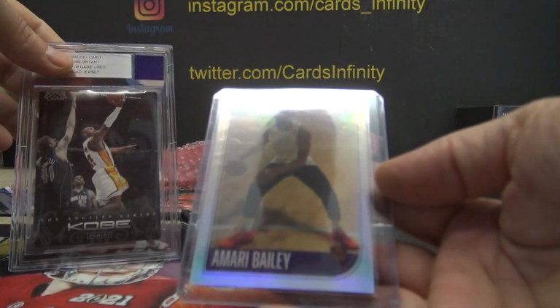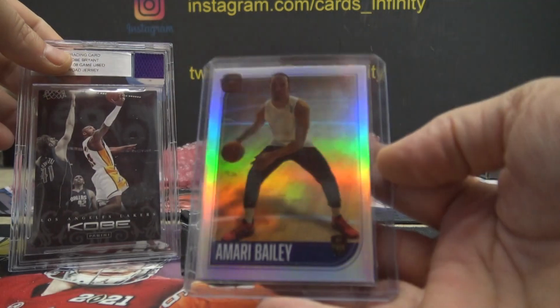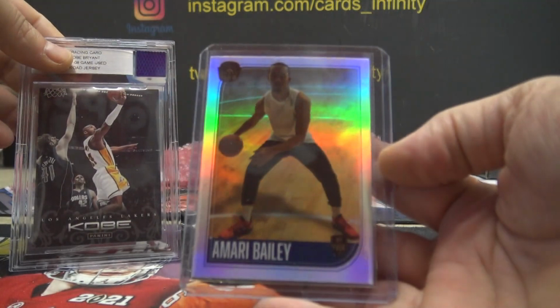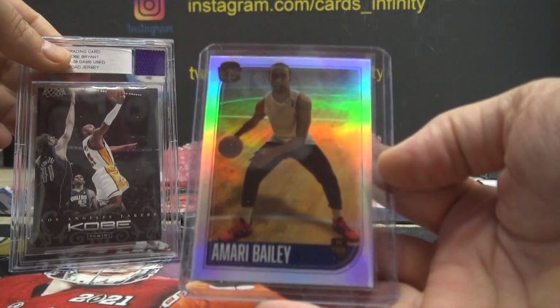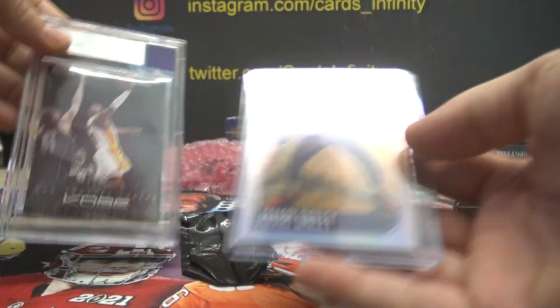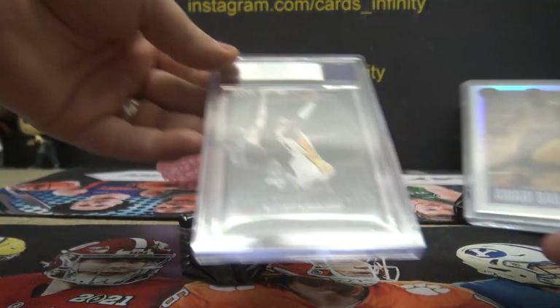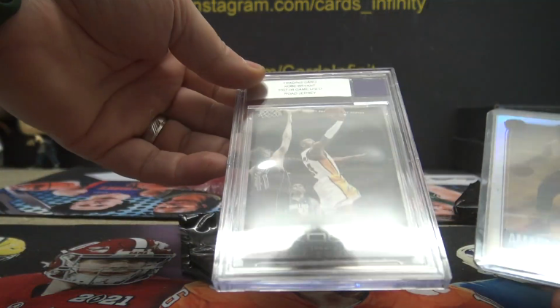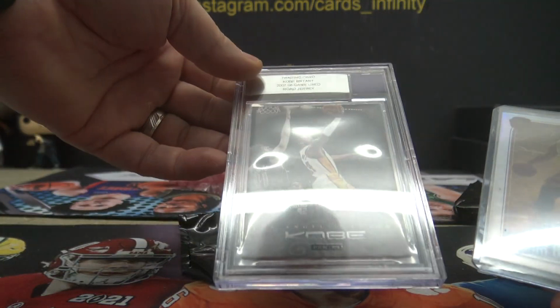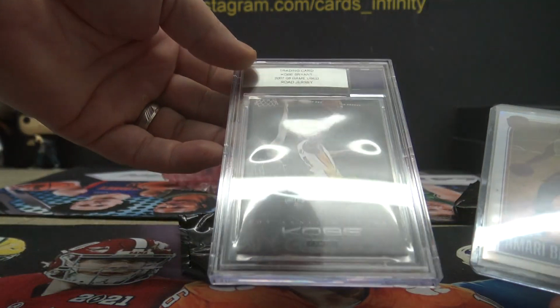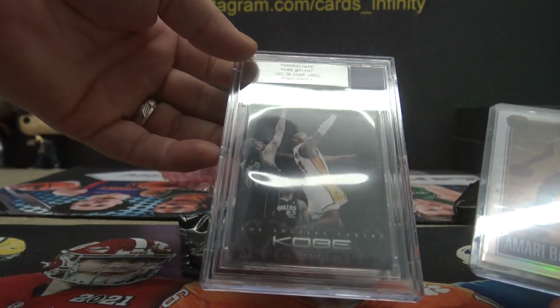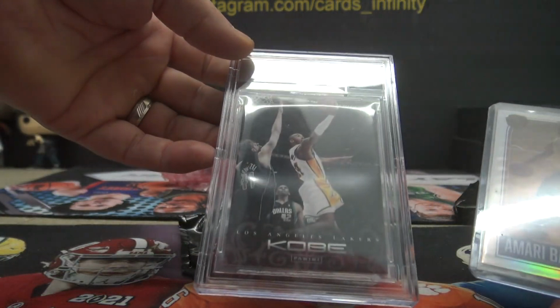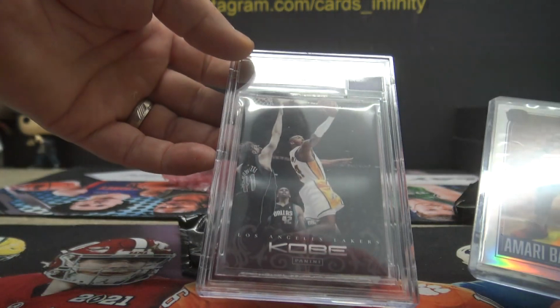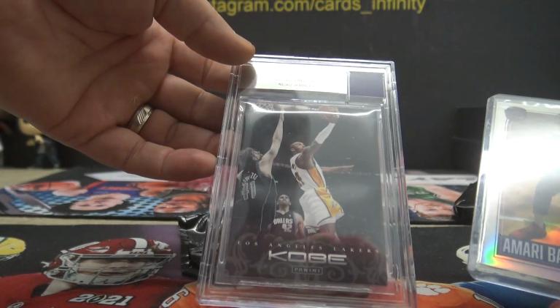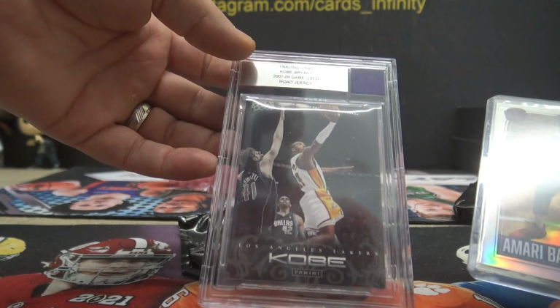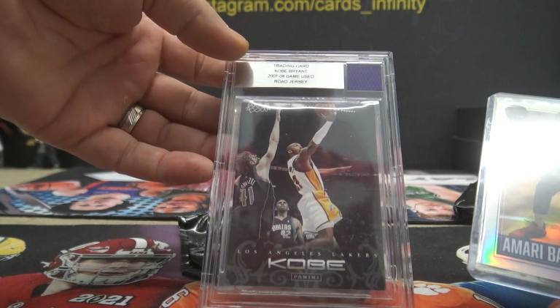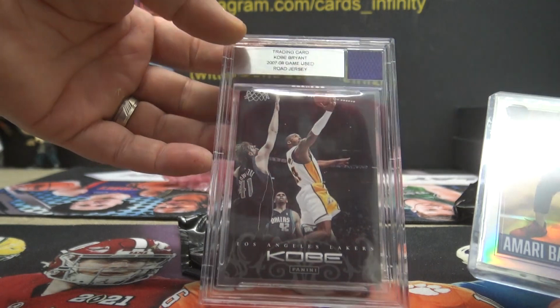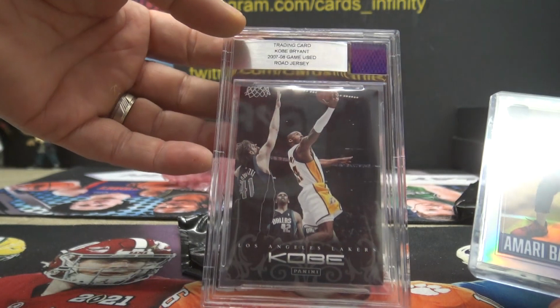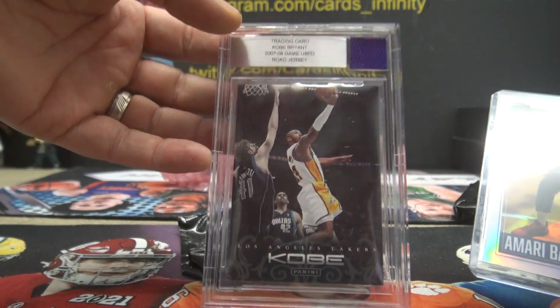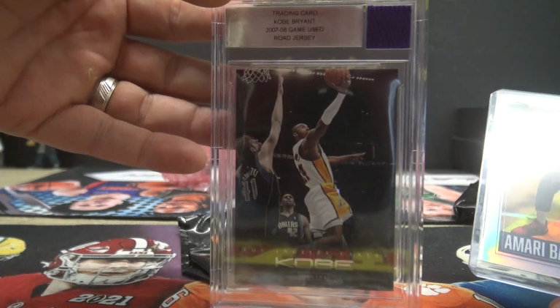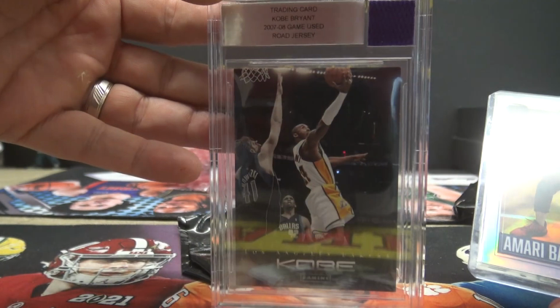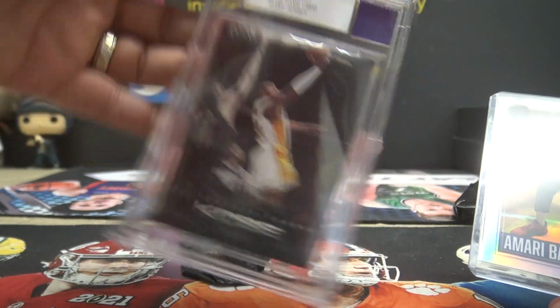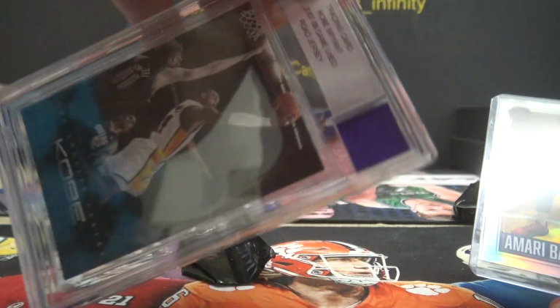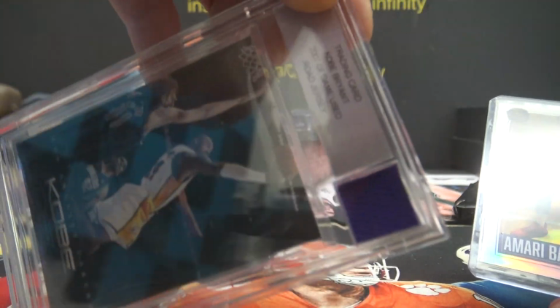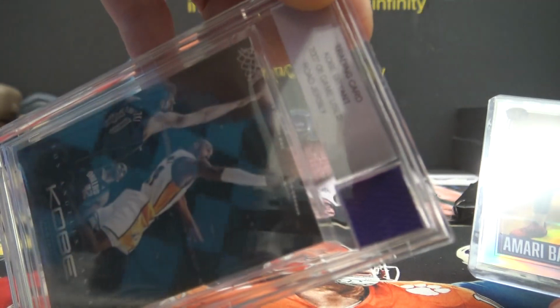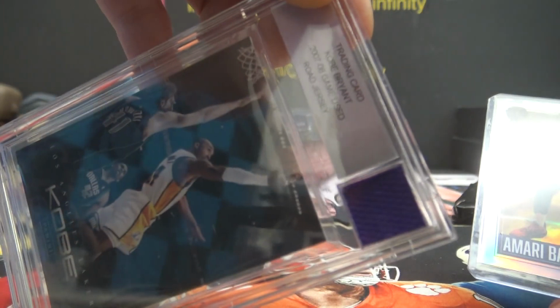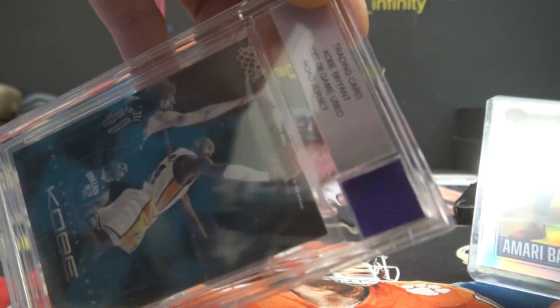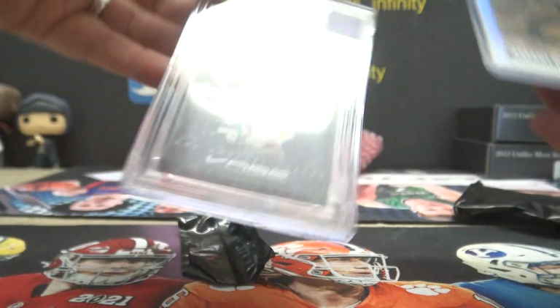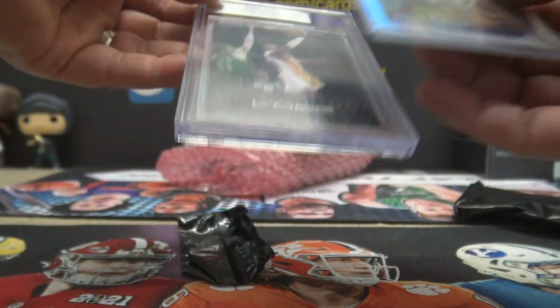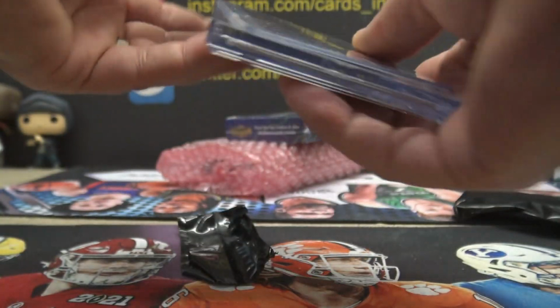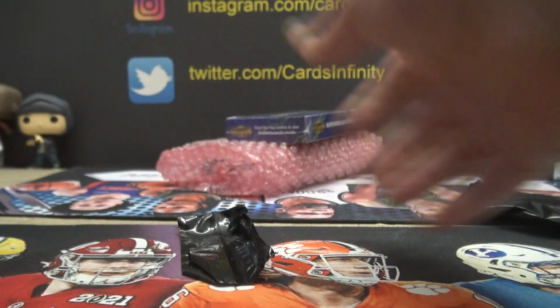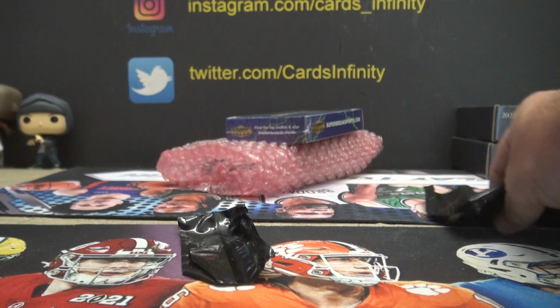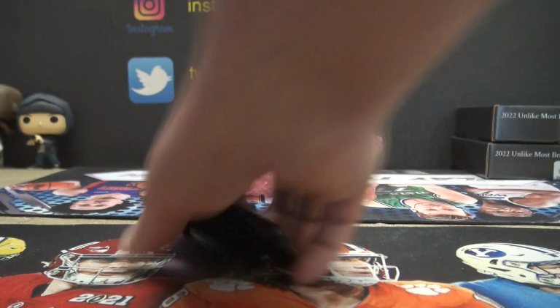Omari Bailey — silver Kobe Bryant game-used road jersey. Jersey 07-08 is where the jersey came from, a chunk of his road jersey.